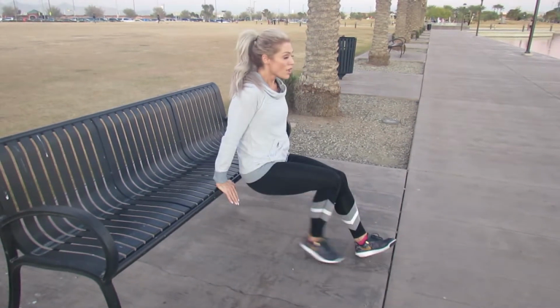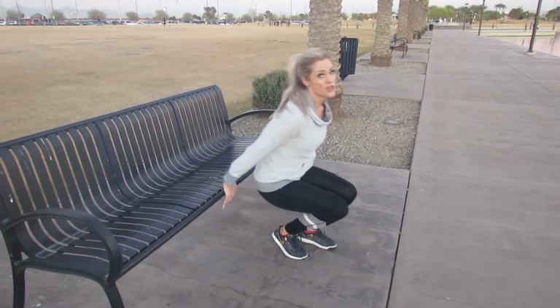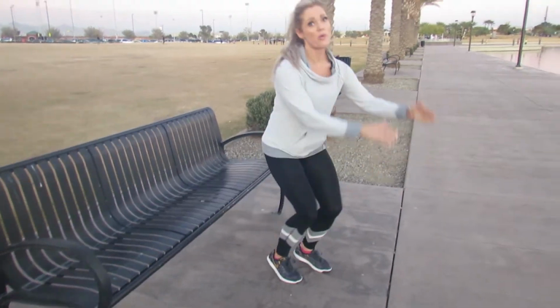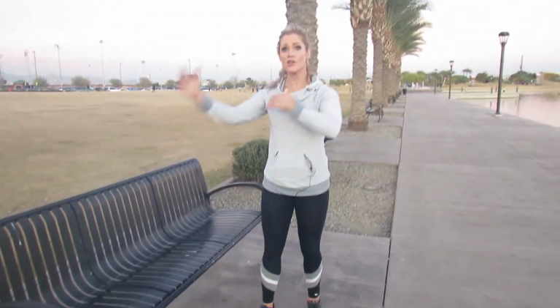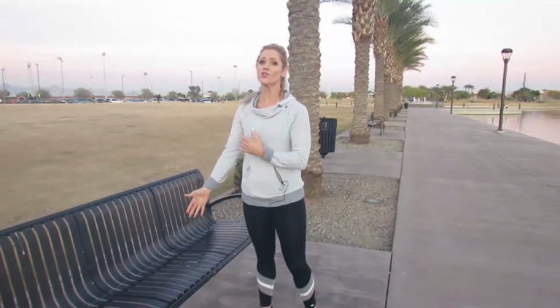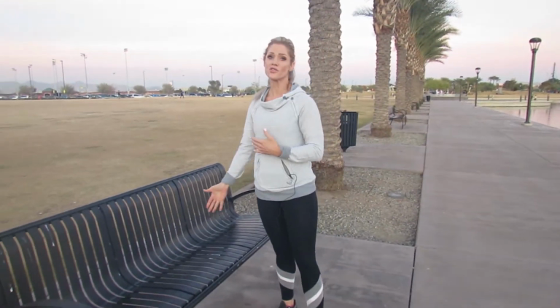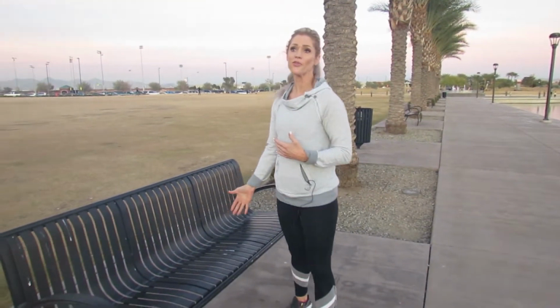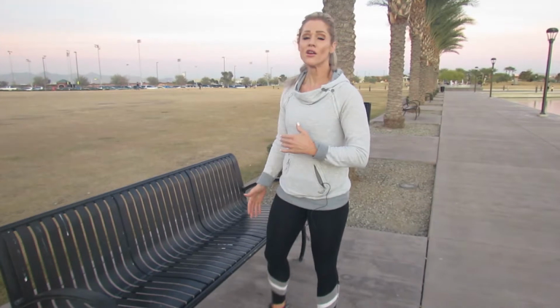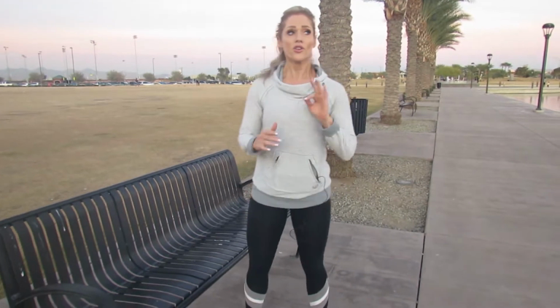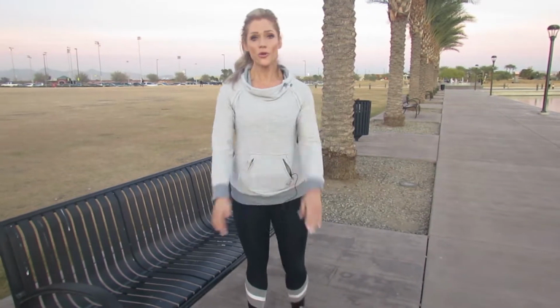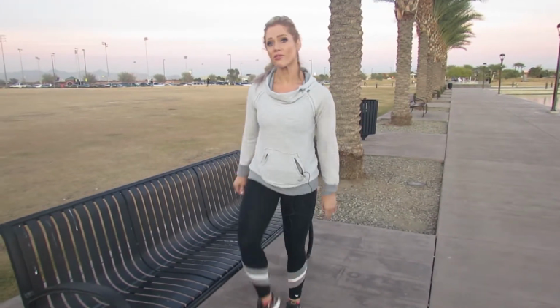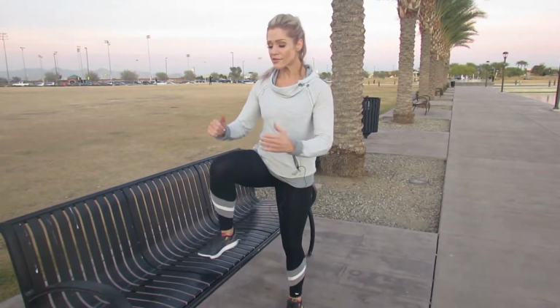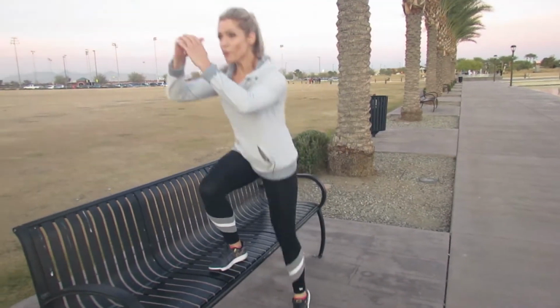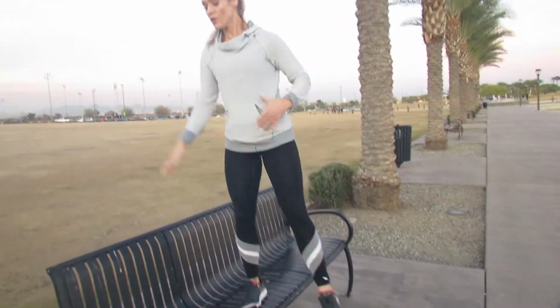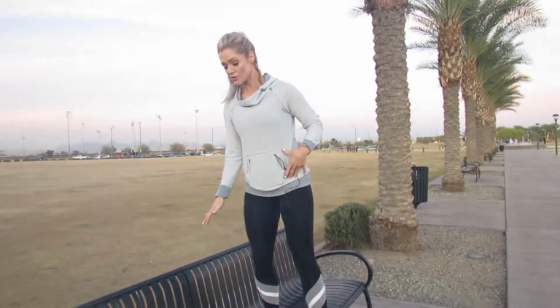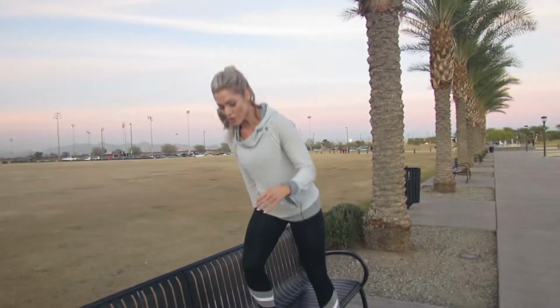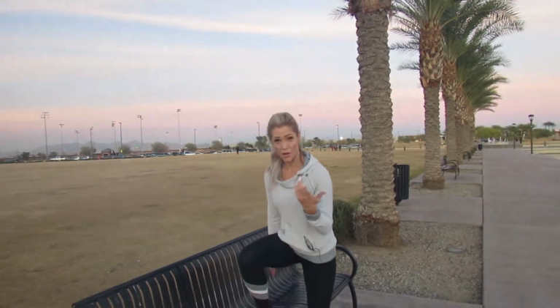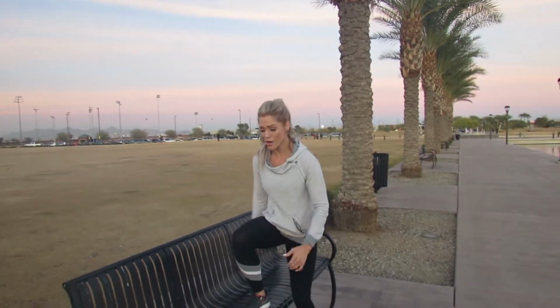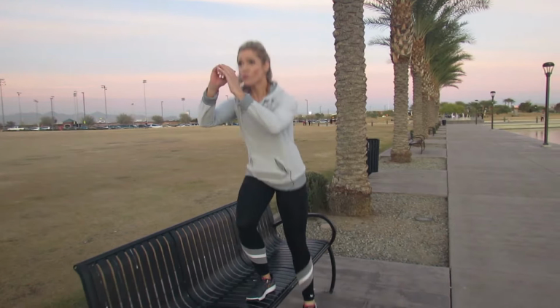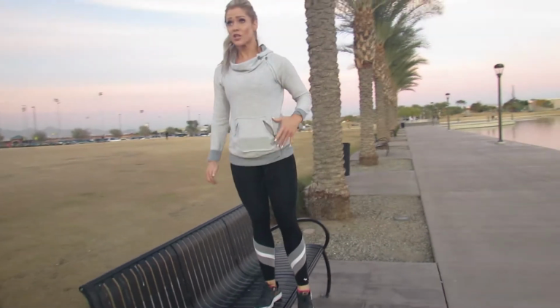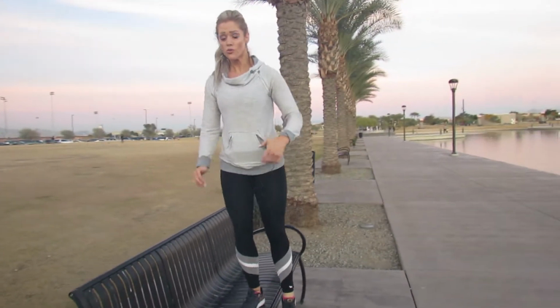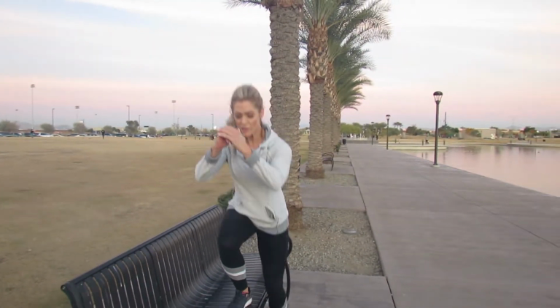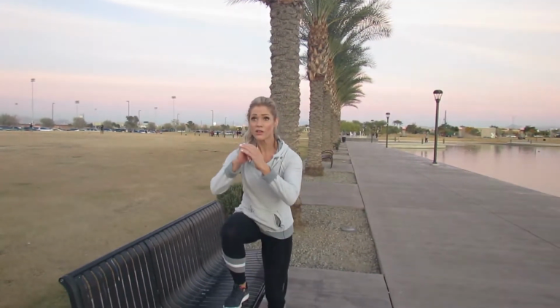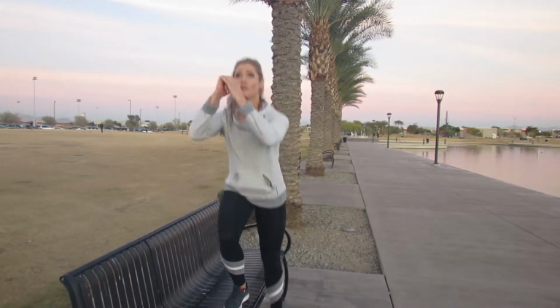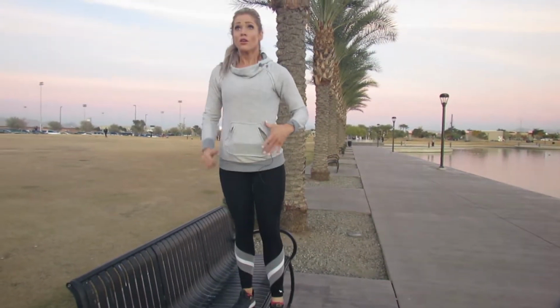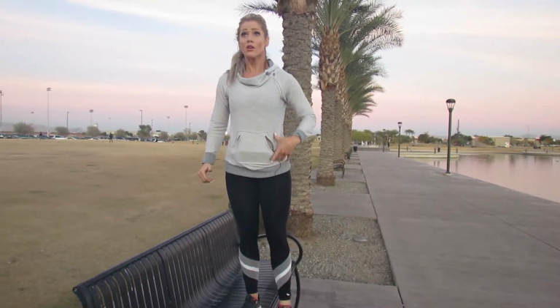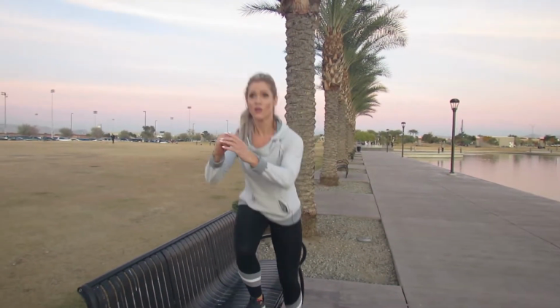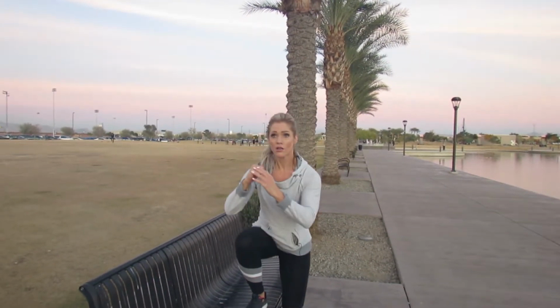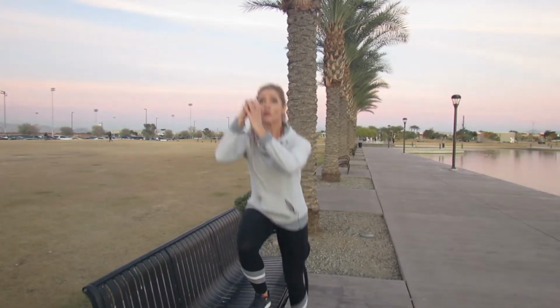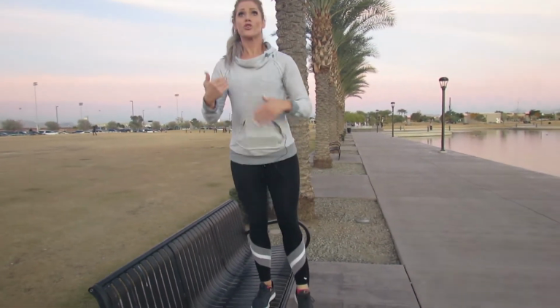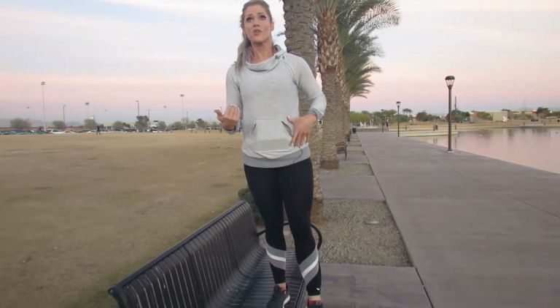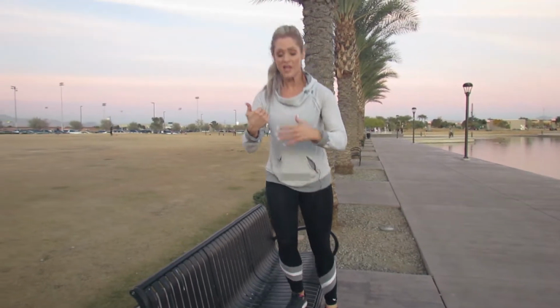You can also do a side step-up, which is more of a controlled movement where you control from the top down. Then switch legs.